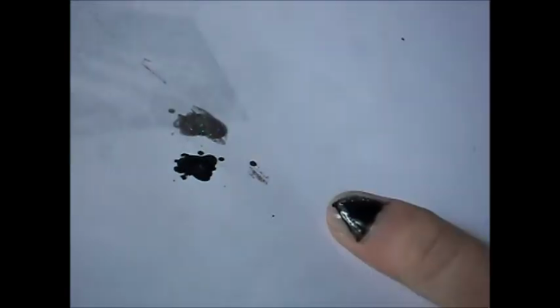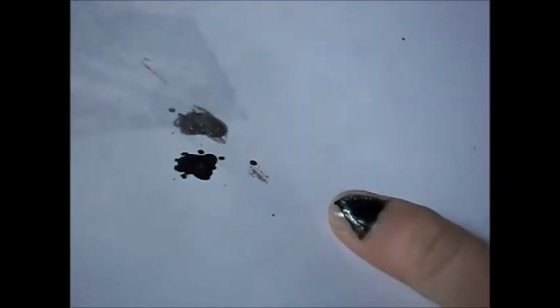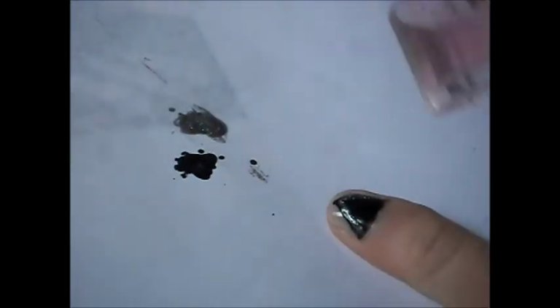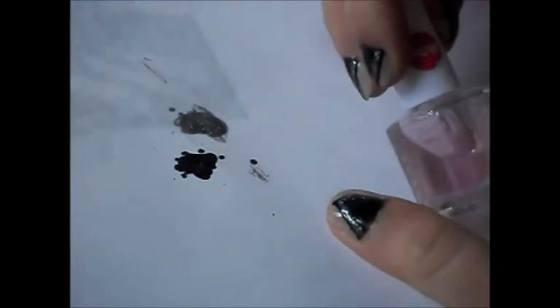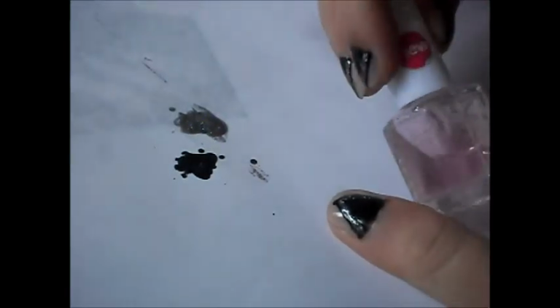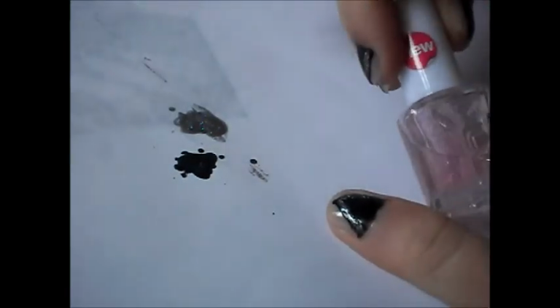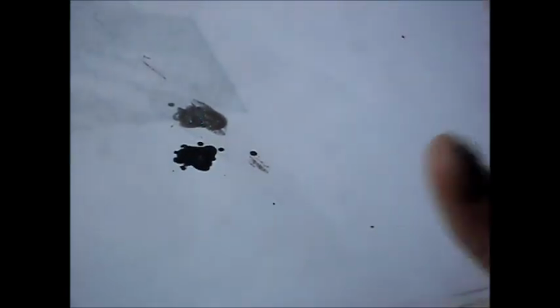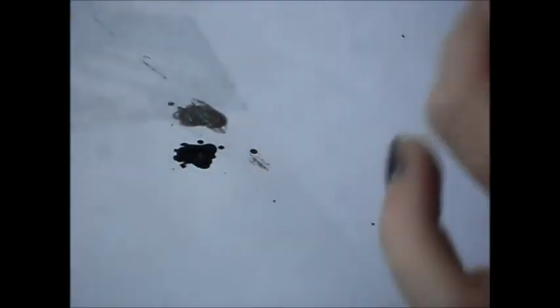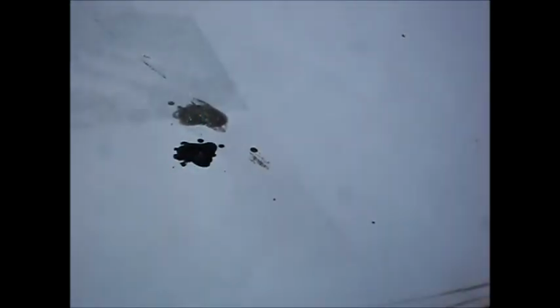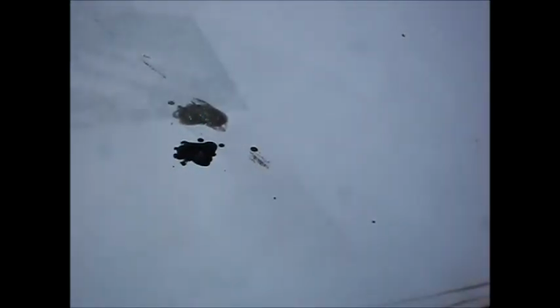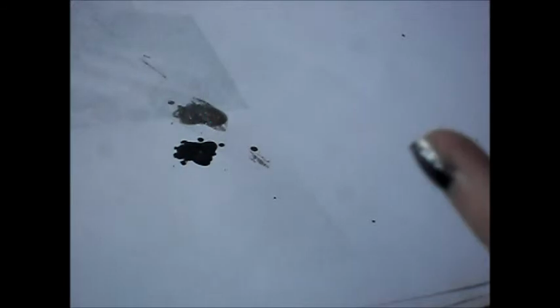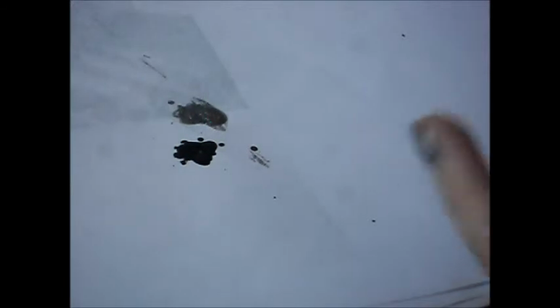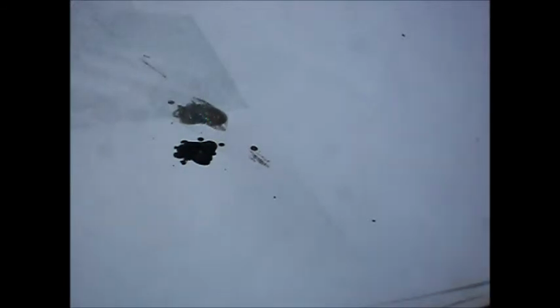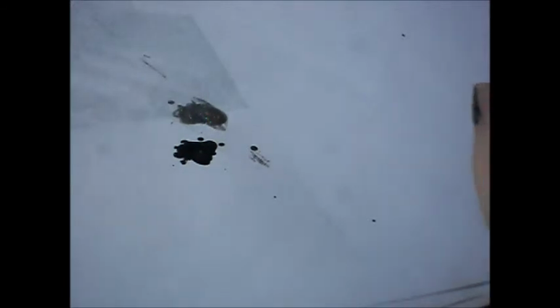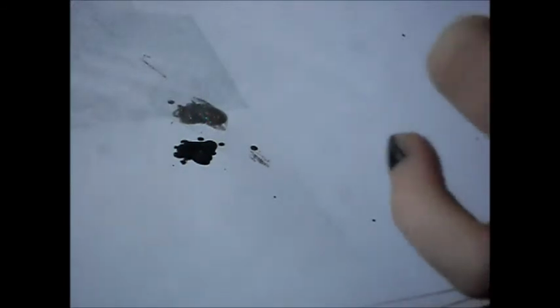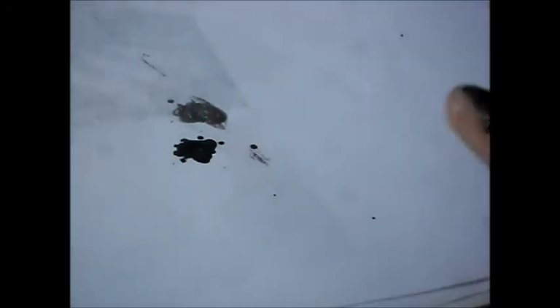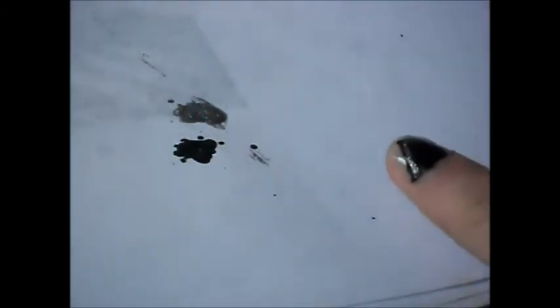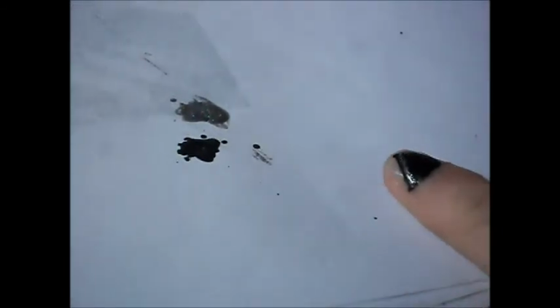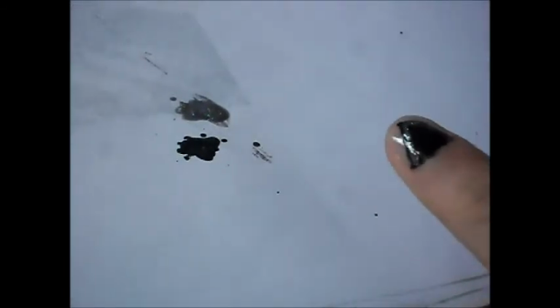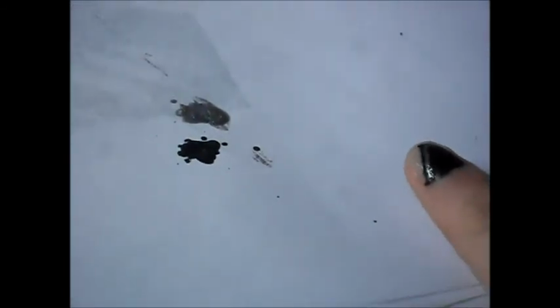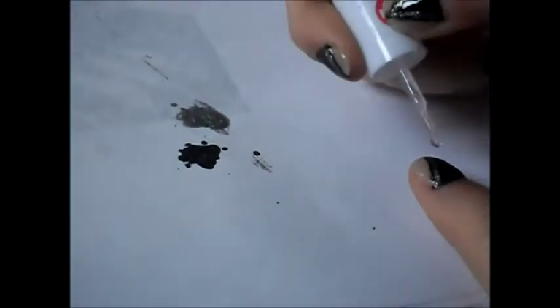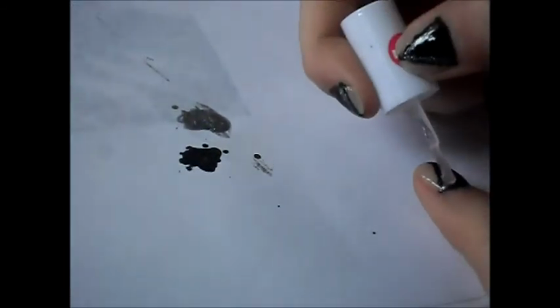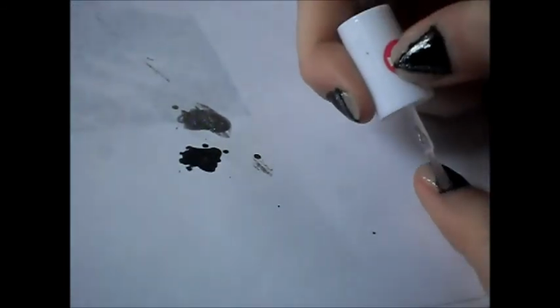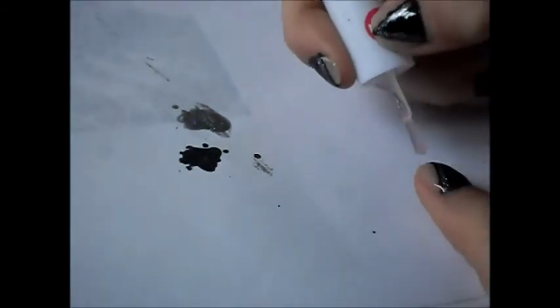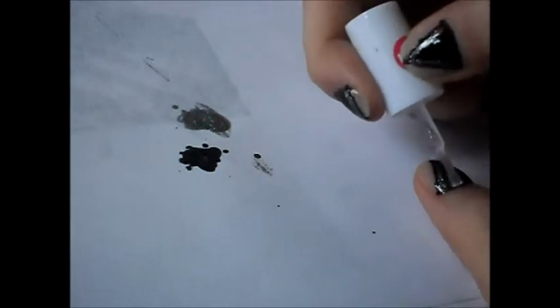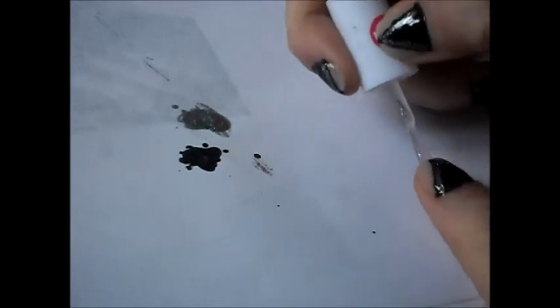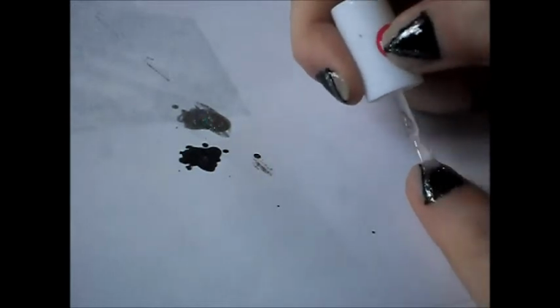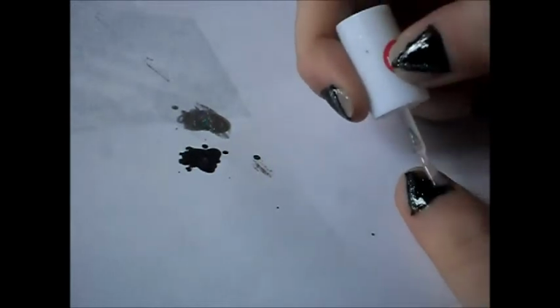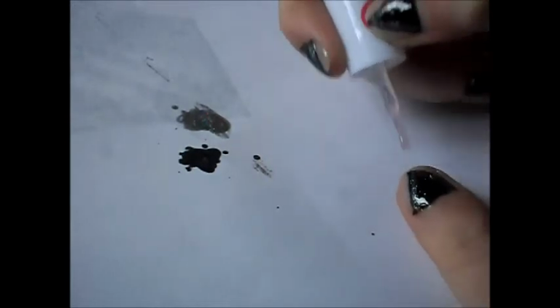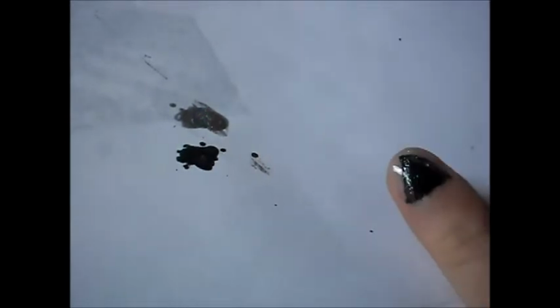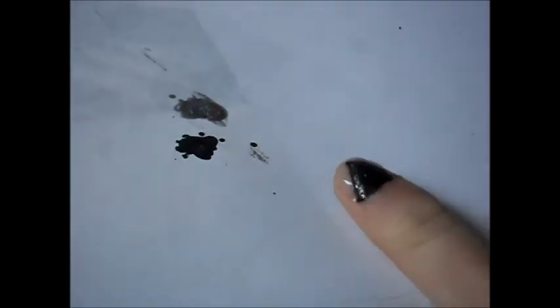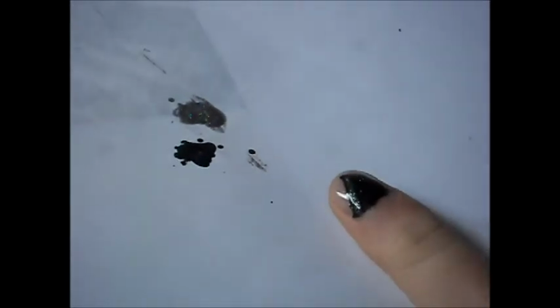And to finish that off you just want to apply a top coat. I know this is tinted pink but it doesn't actually come out pink. And that's it, you're done.